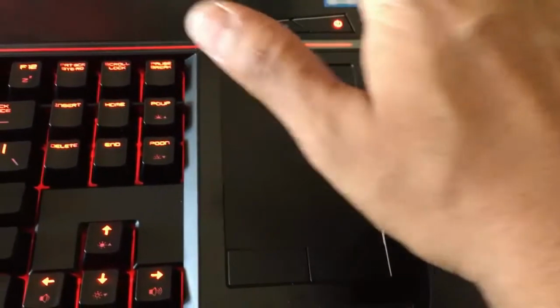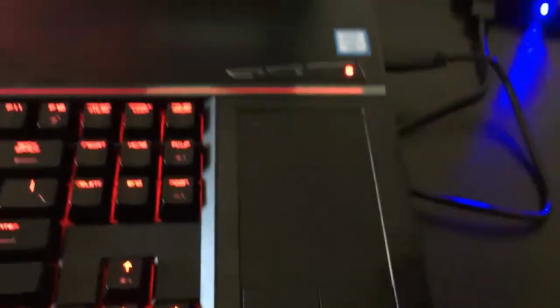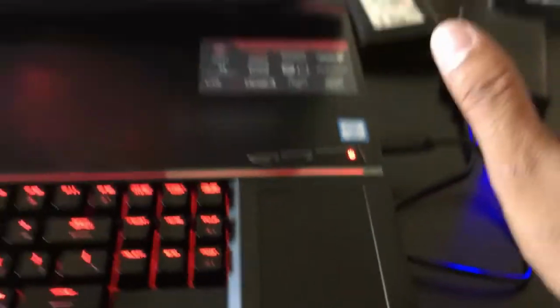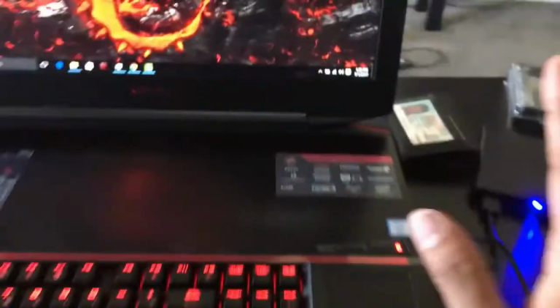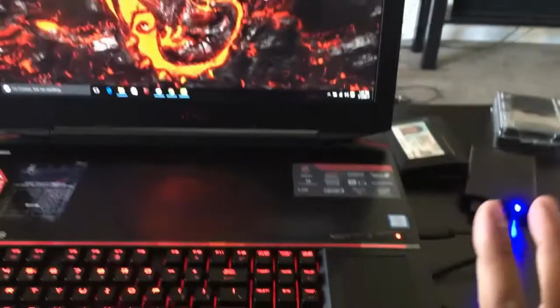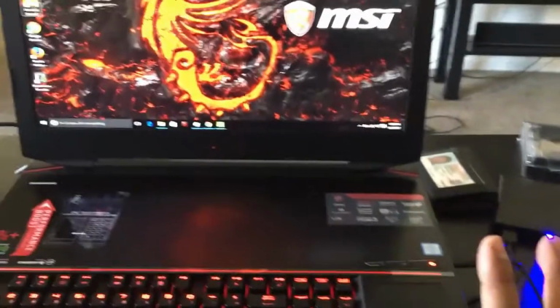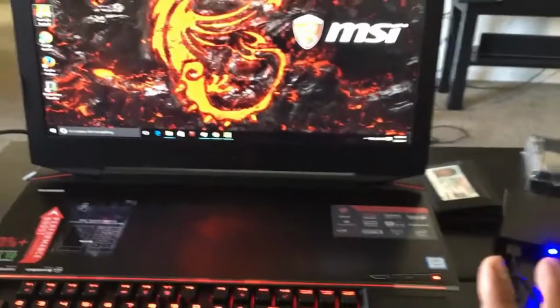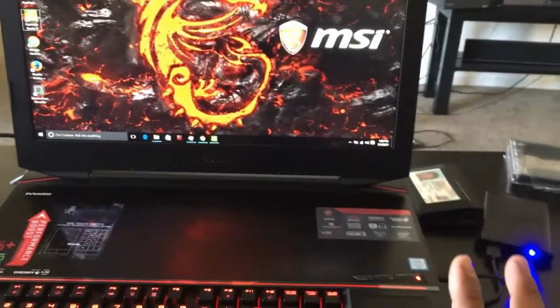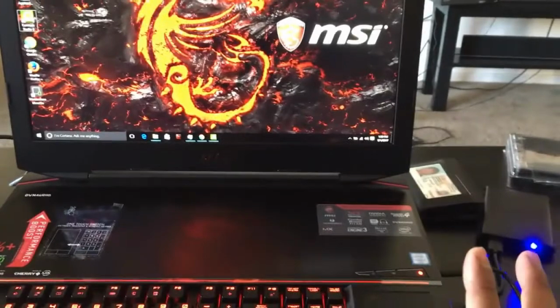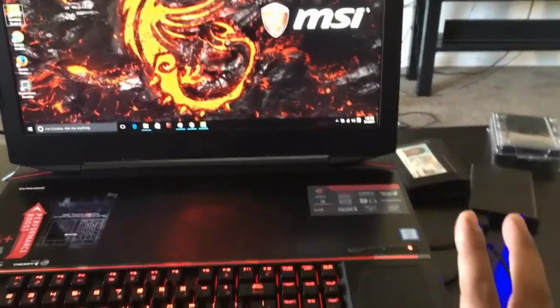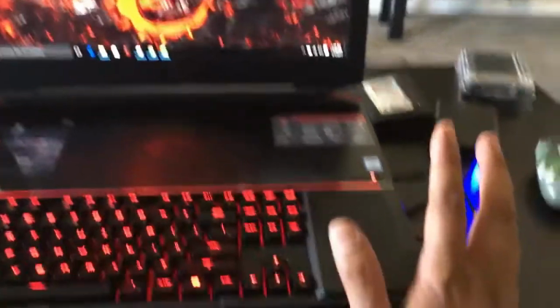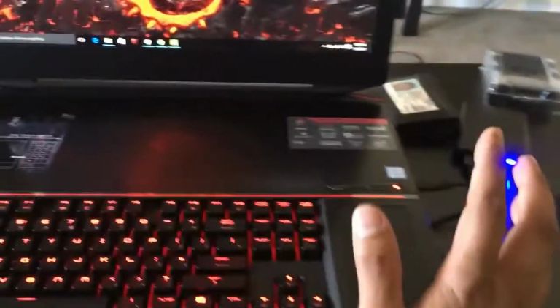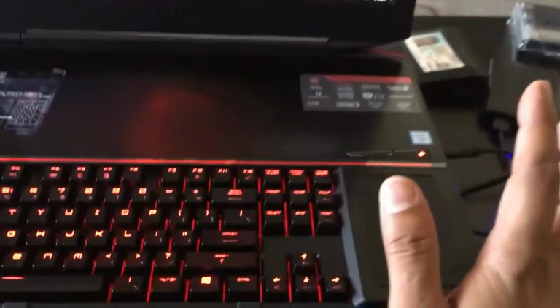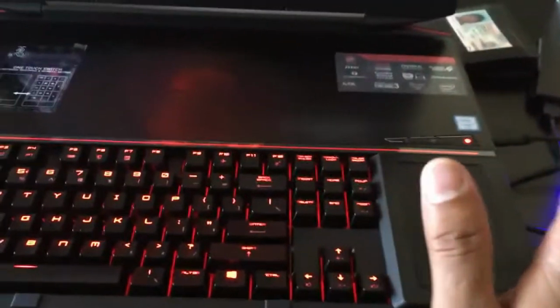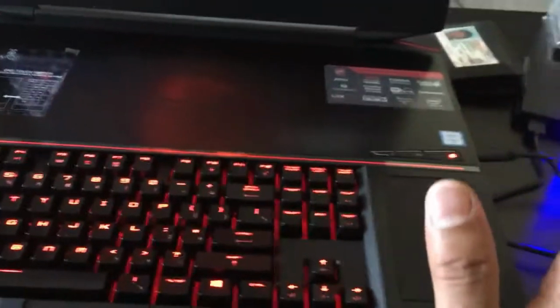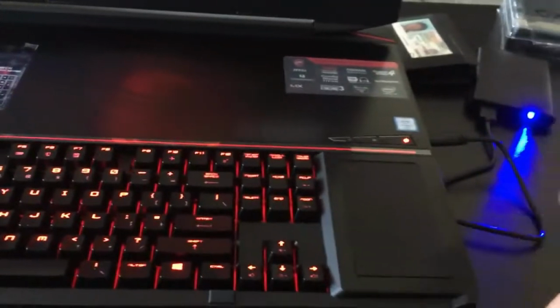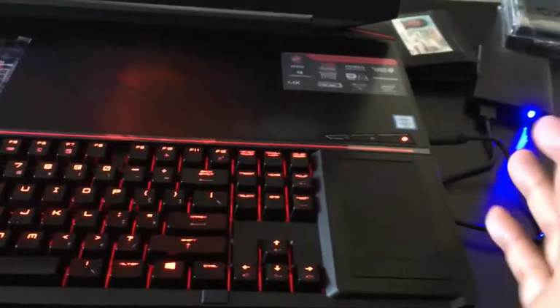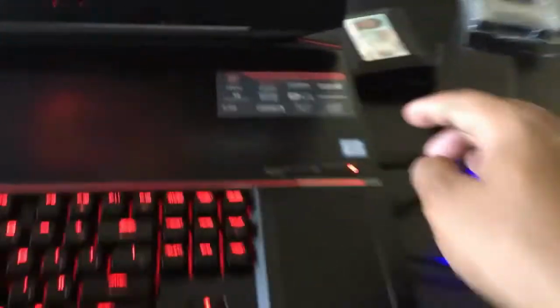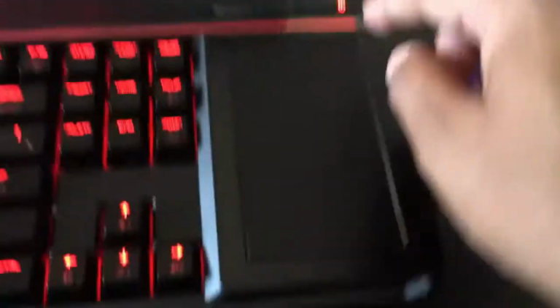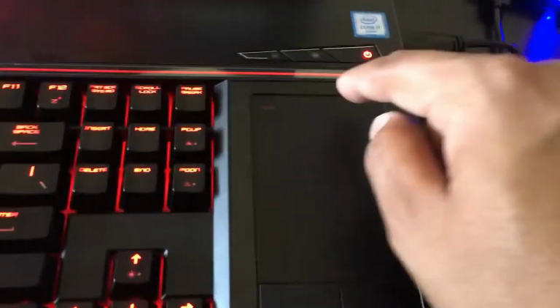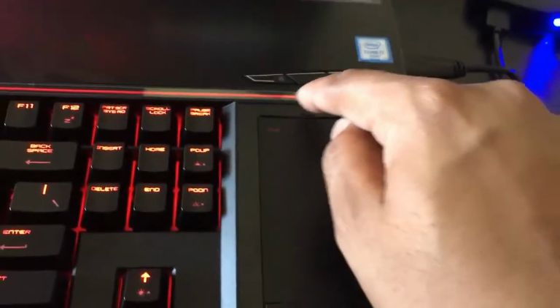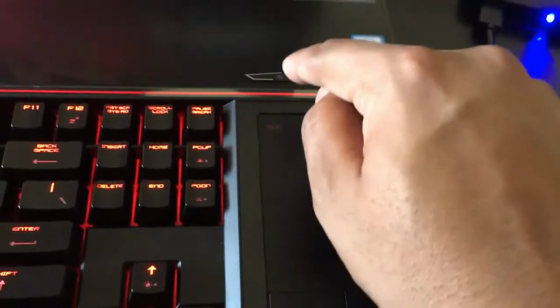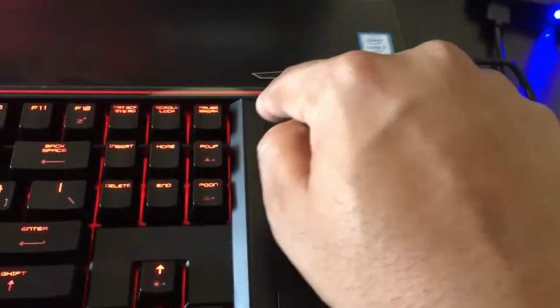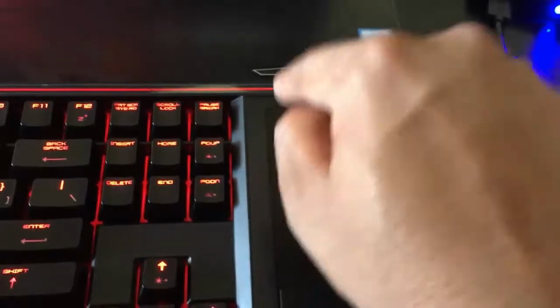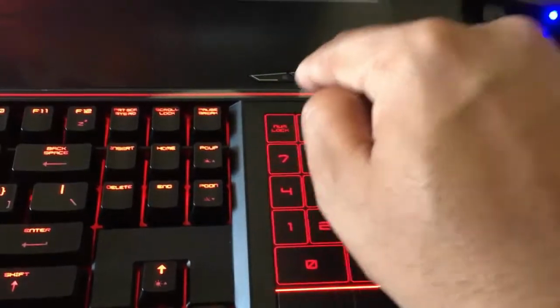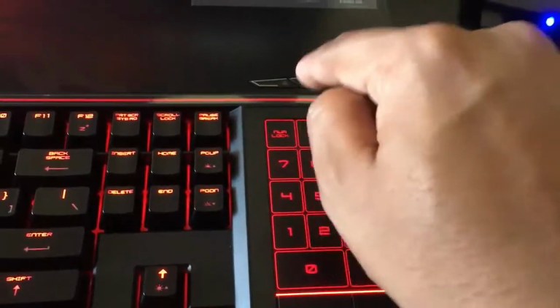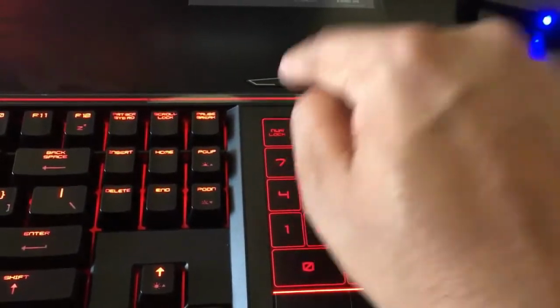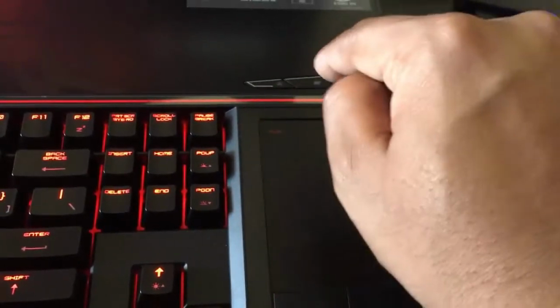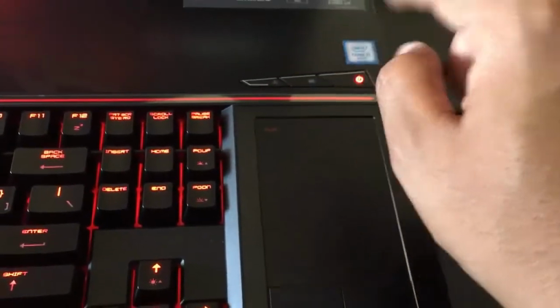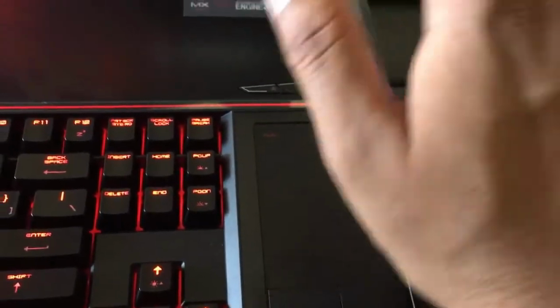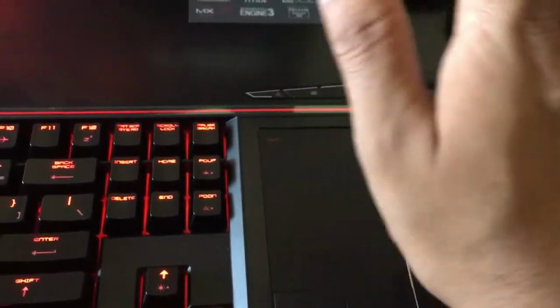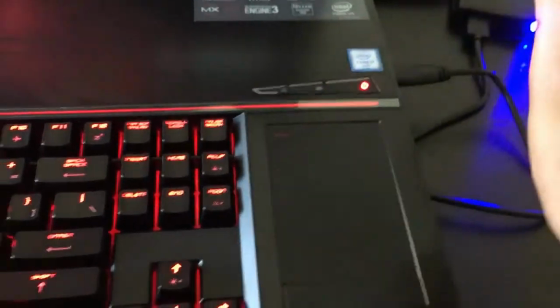If you hold it for a long time it will not work. So if you bought any MSI gaming laptop or notebook, just use this method — touch it briefly. That's it. There are no issues with the keyboard.